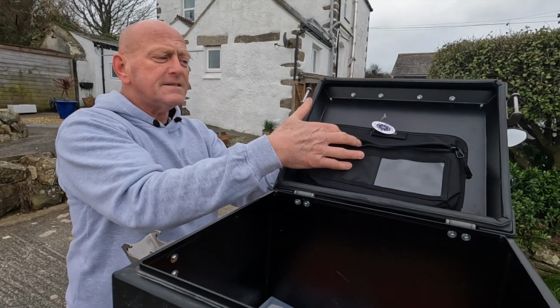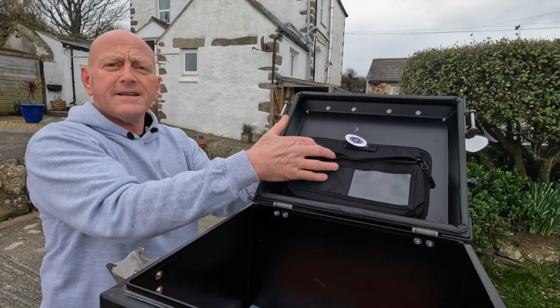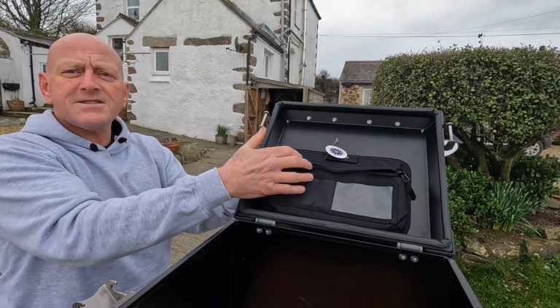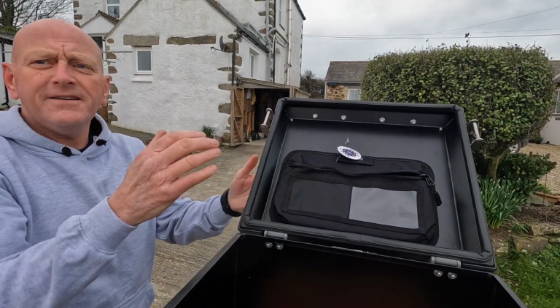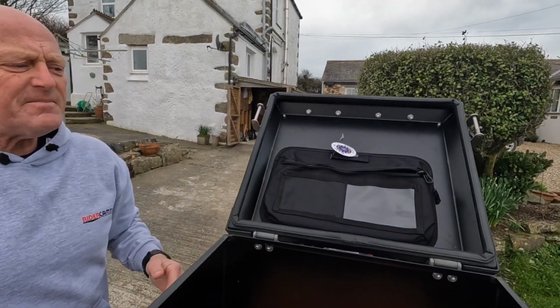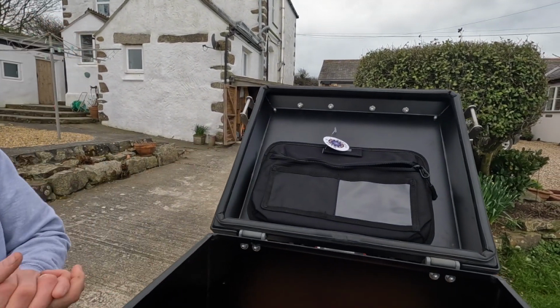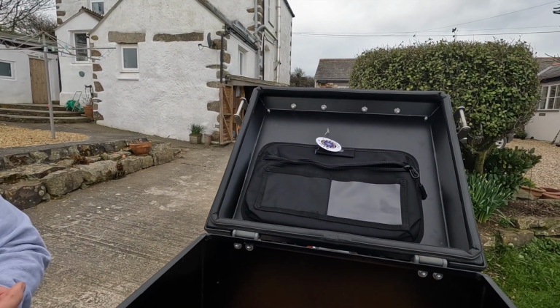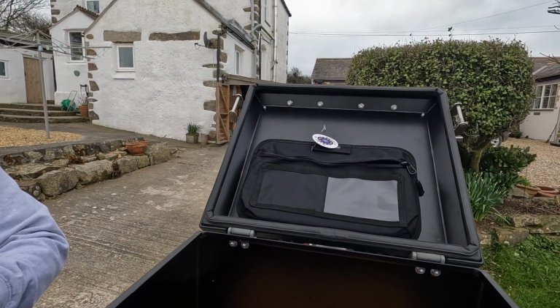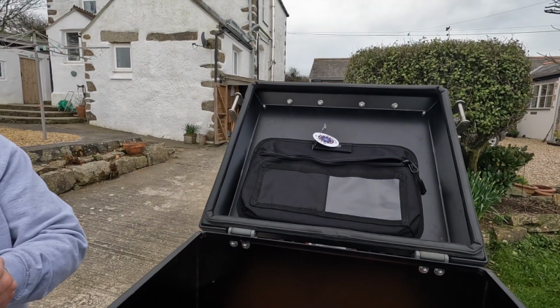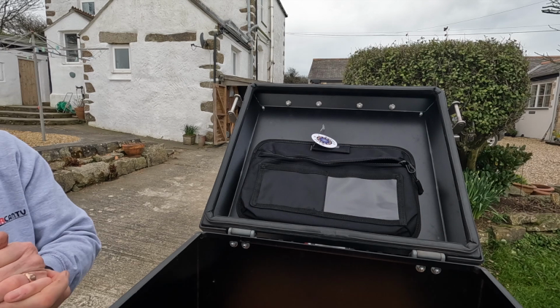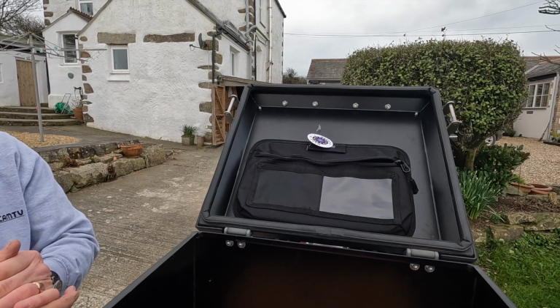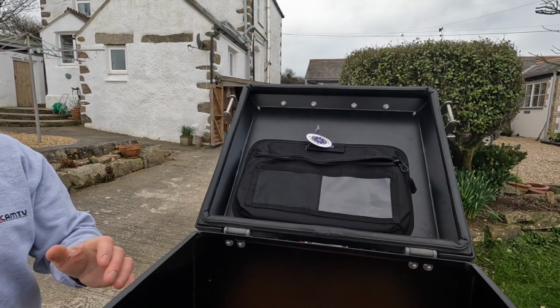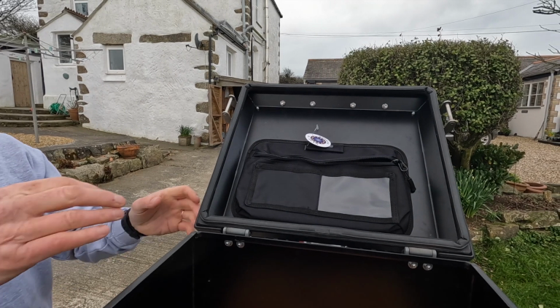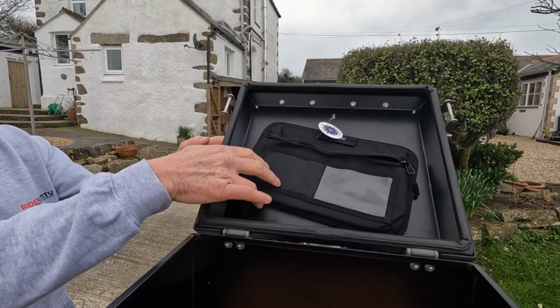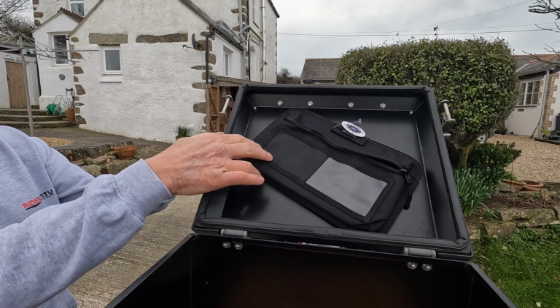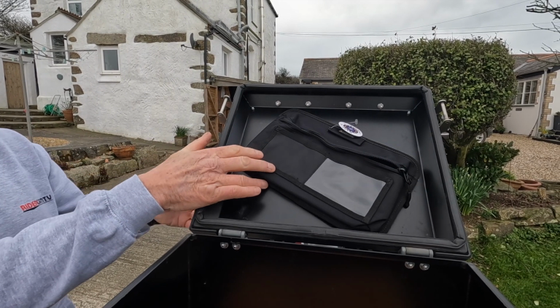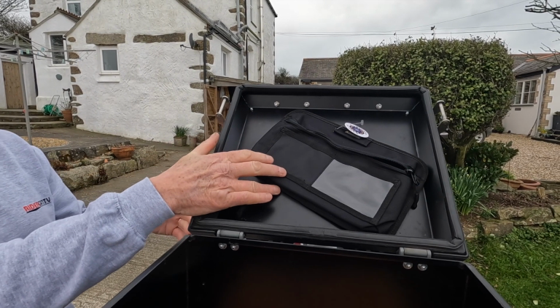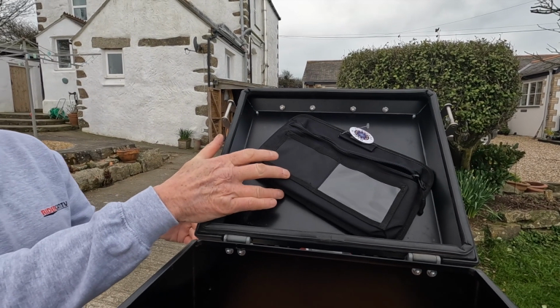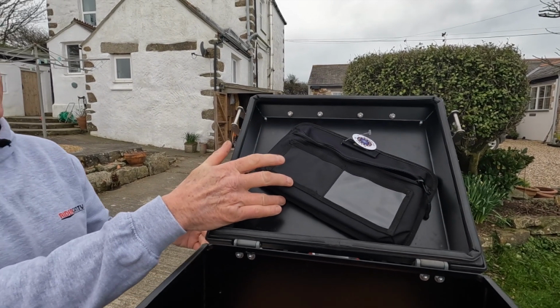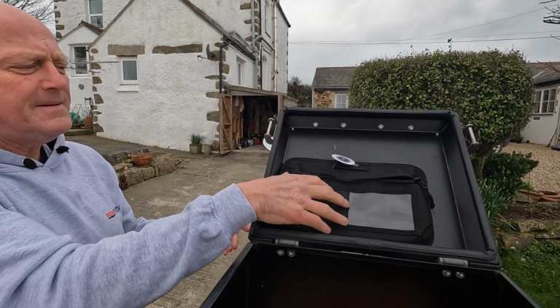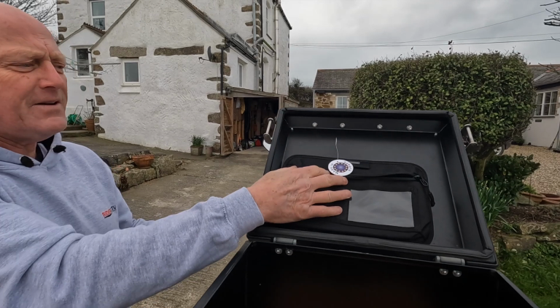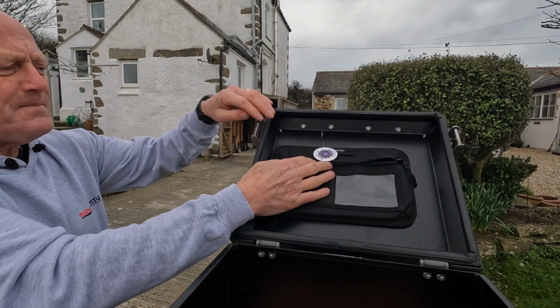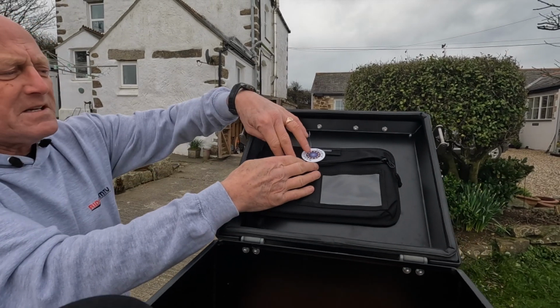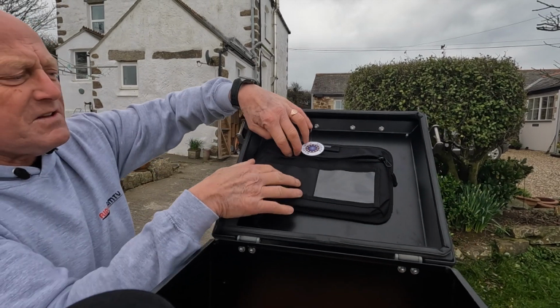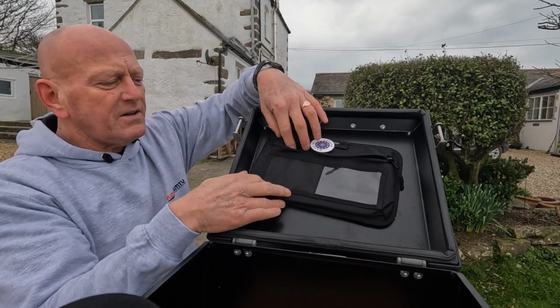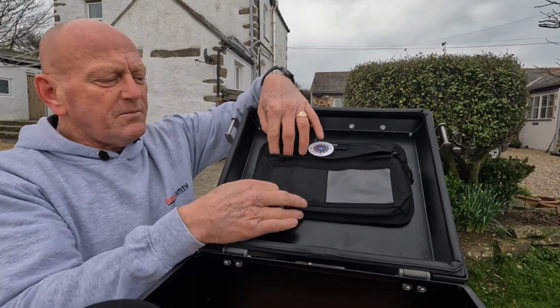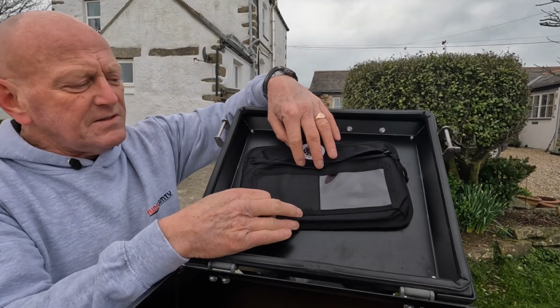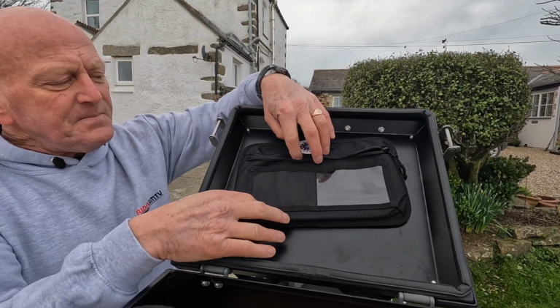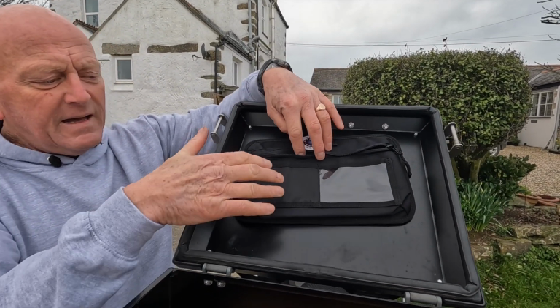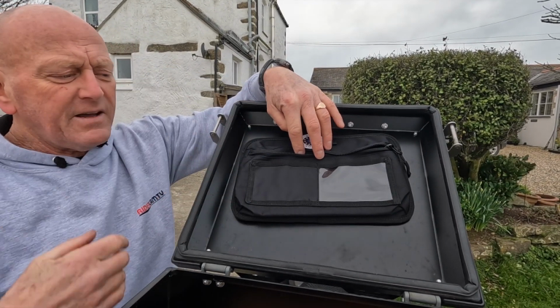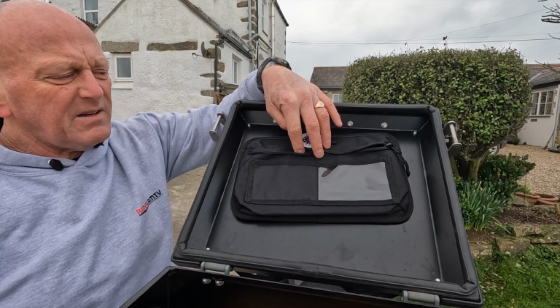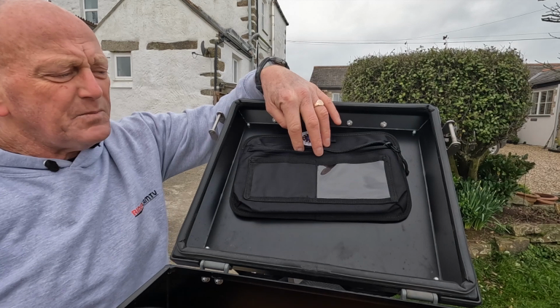You stick it to the inside of the top box — obviously you'd make sure it's straight, for those people who worry about things like that. Basically it goes on the inside of a top box.